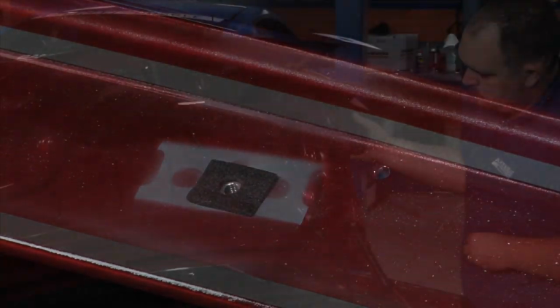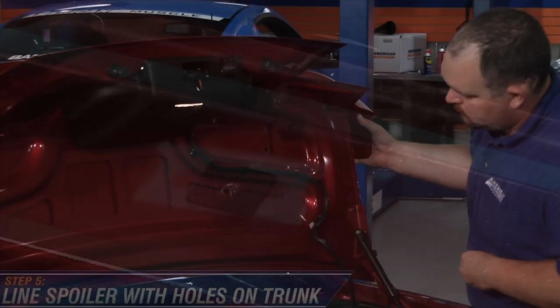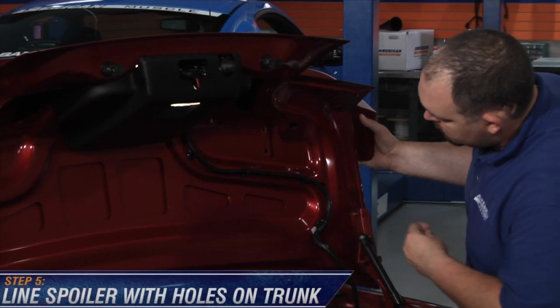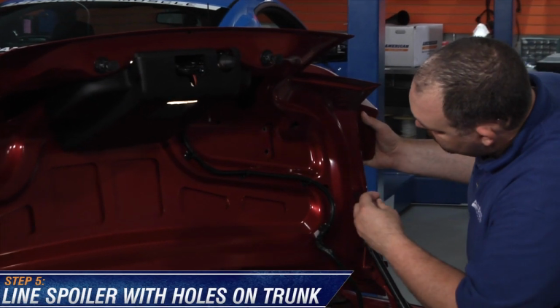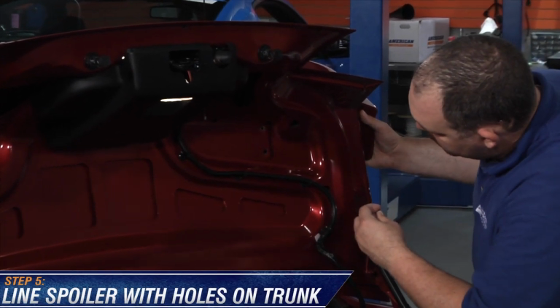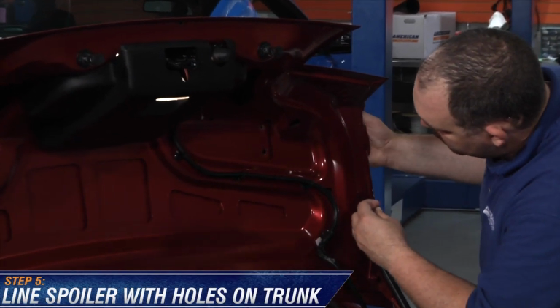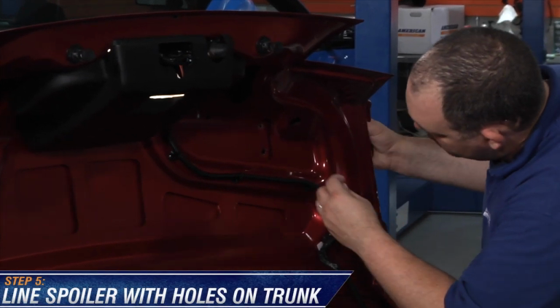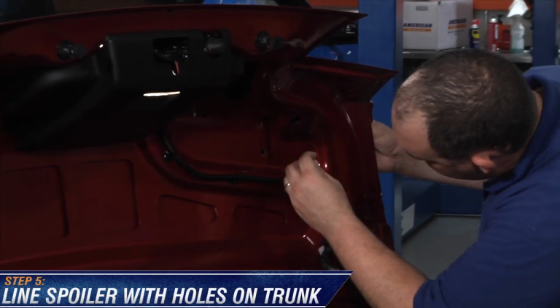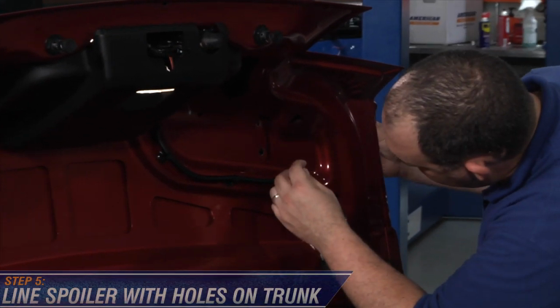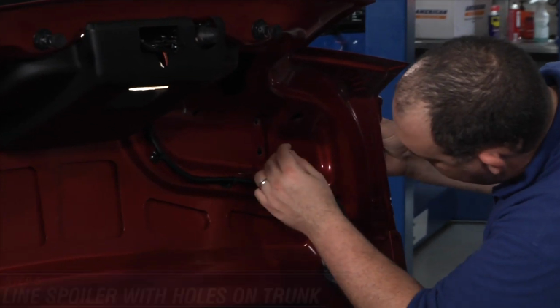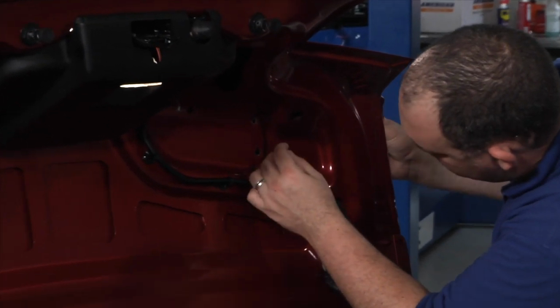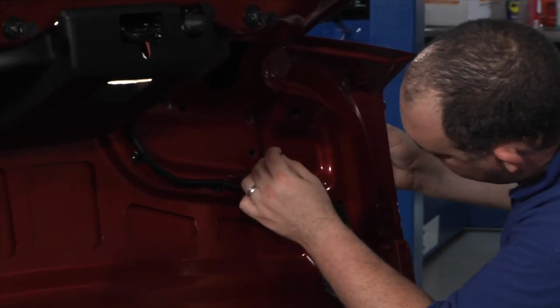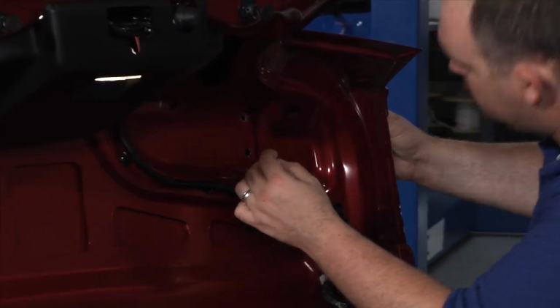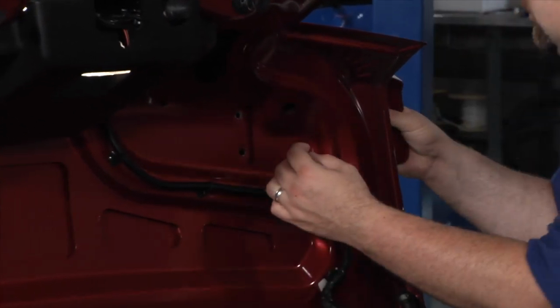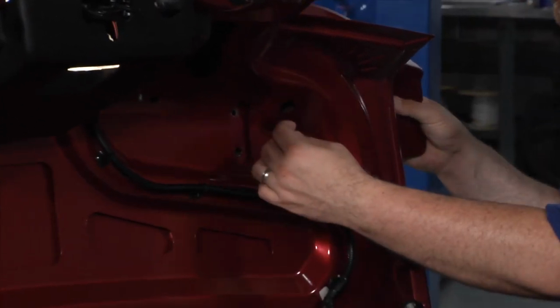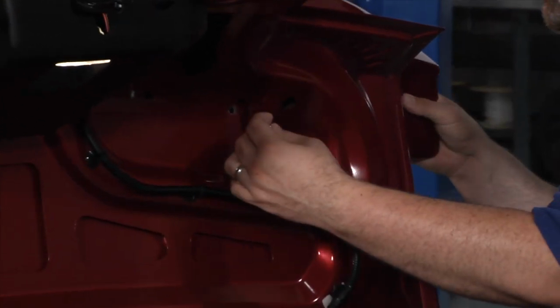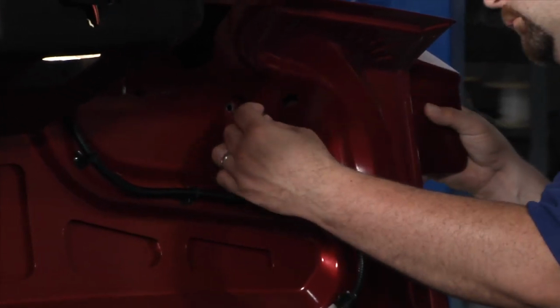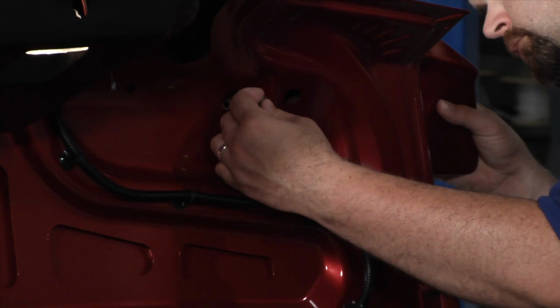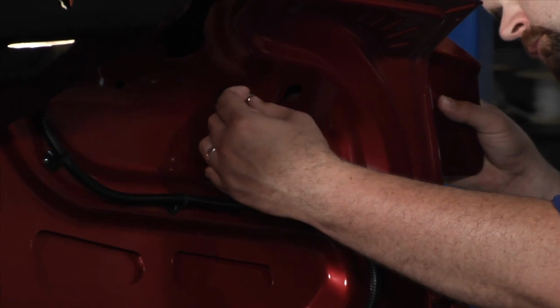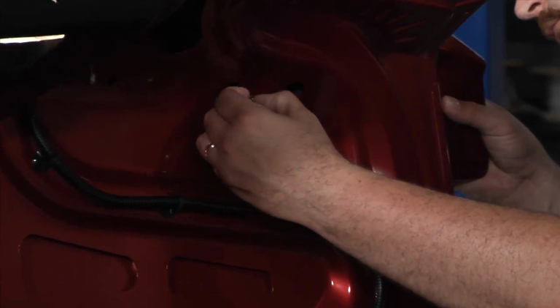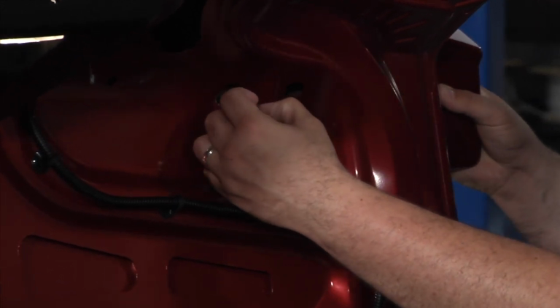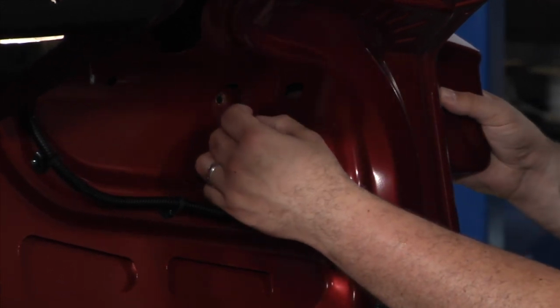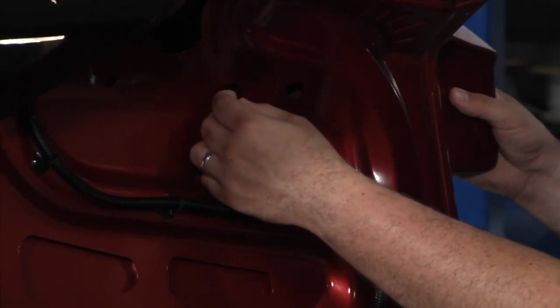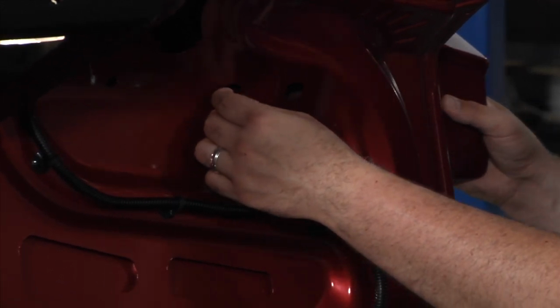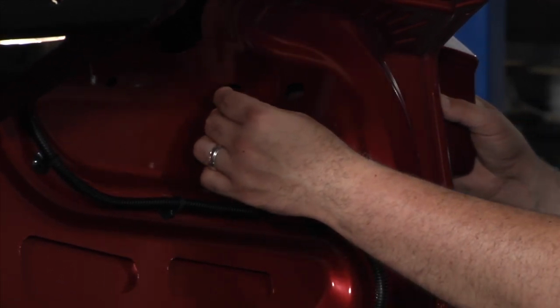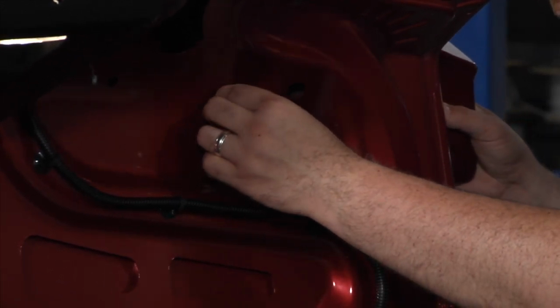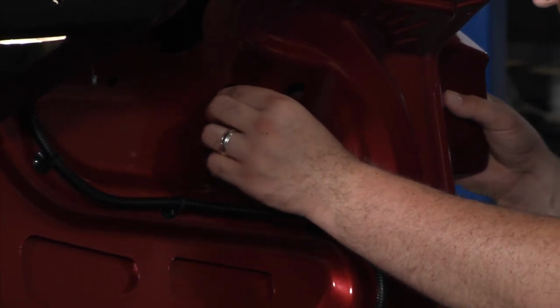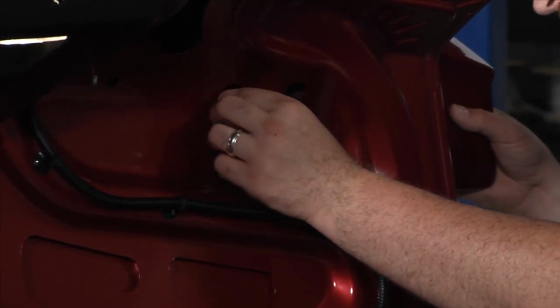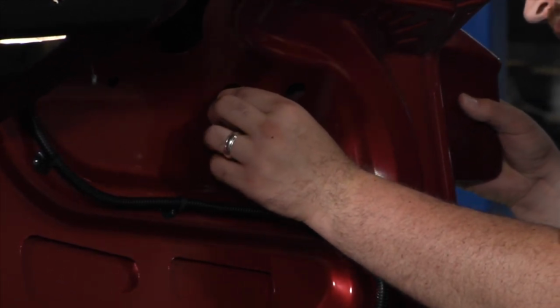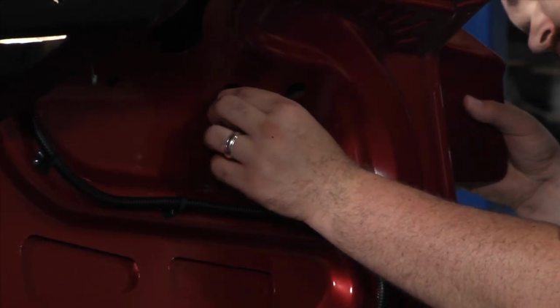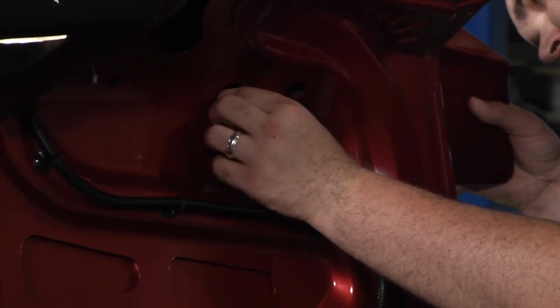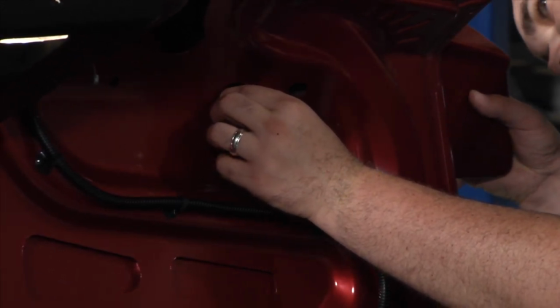Now it's time to line up your spoiler with the appropriate inserts on your car's trunk. Do not press down firmly on your car as the tape will begin to bond. You want to make sure that both sets of inserts are matched up.